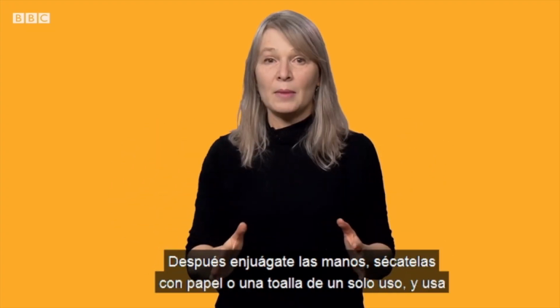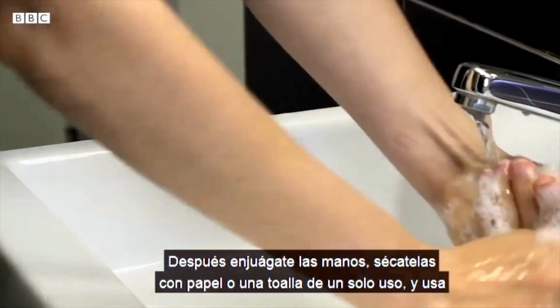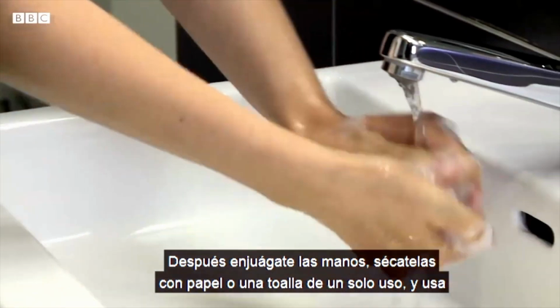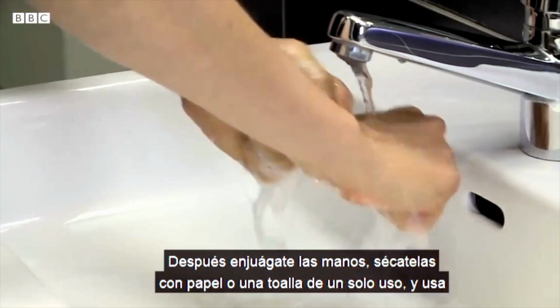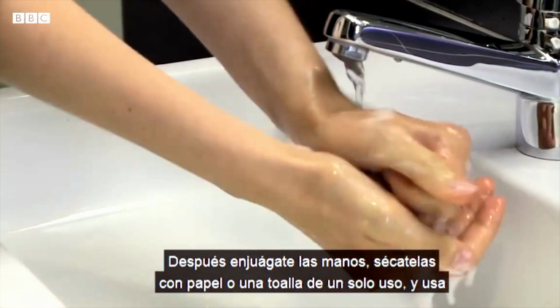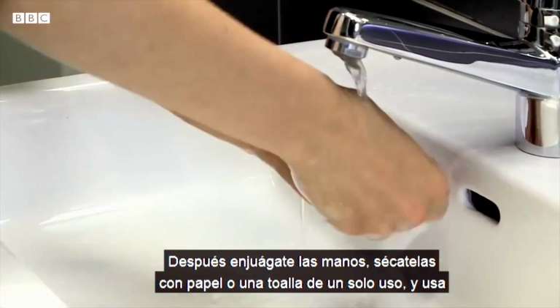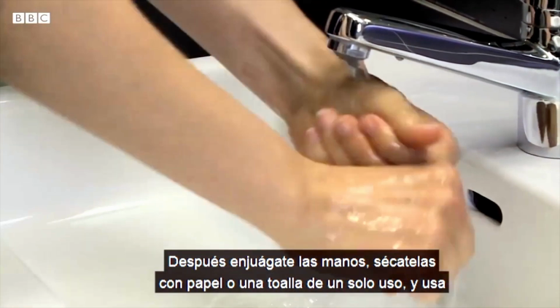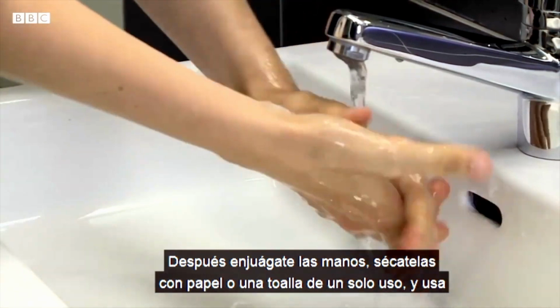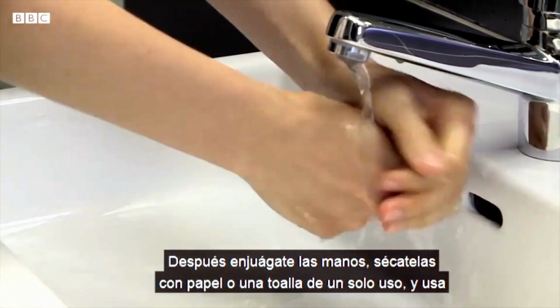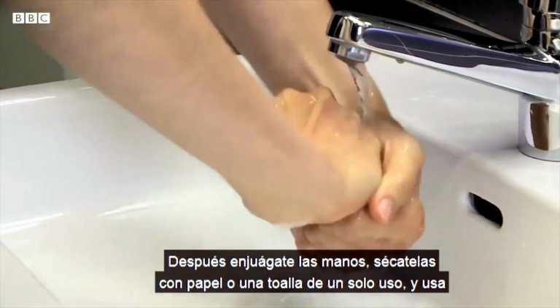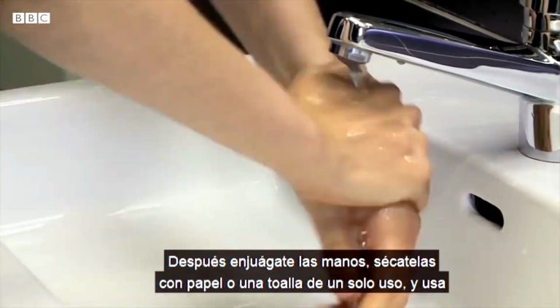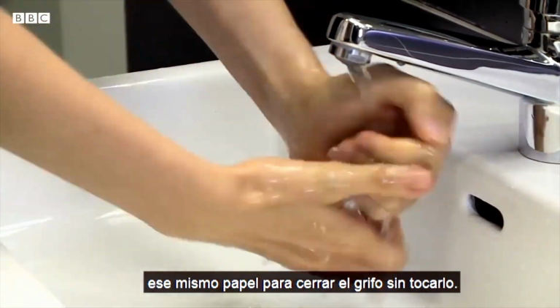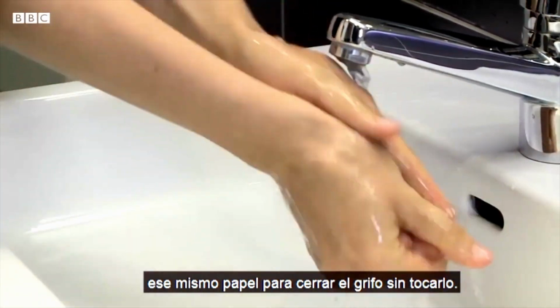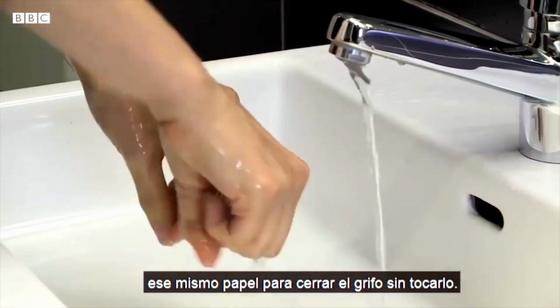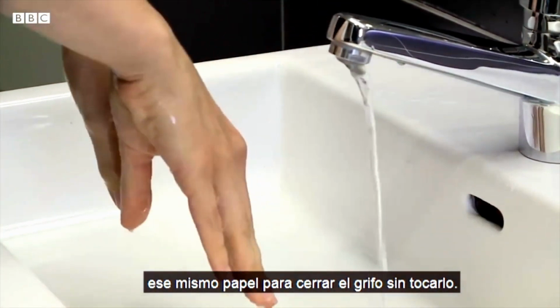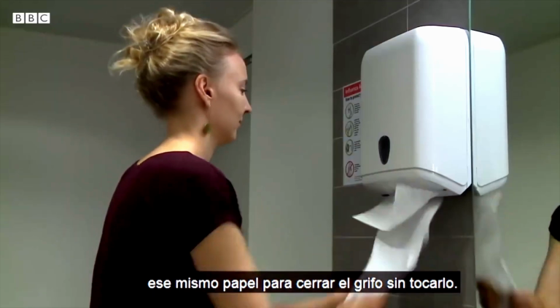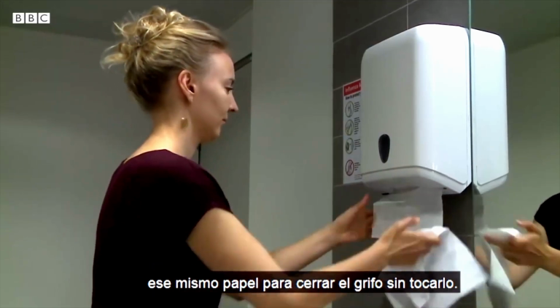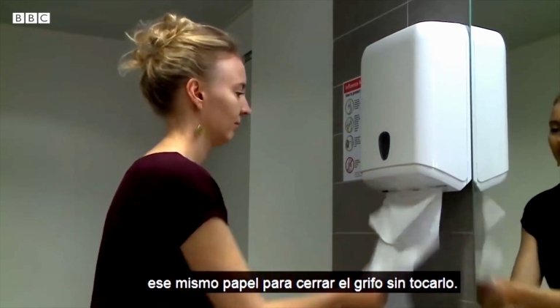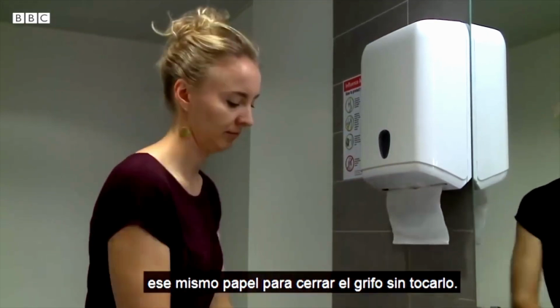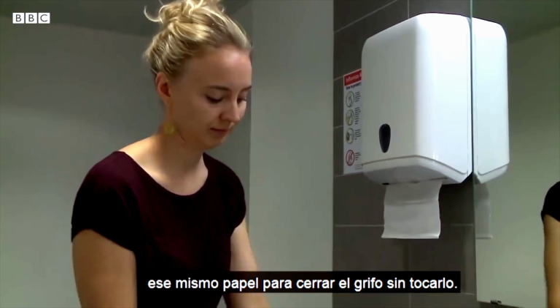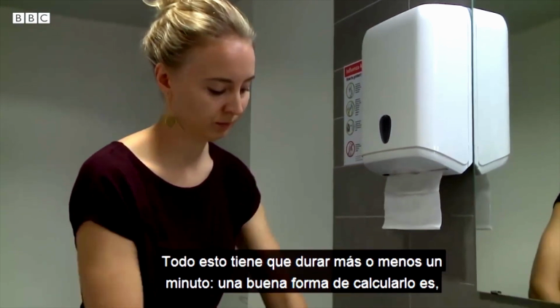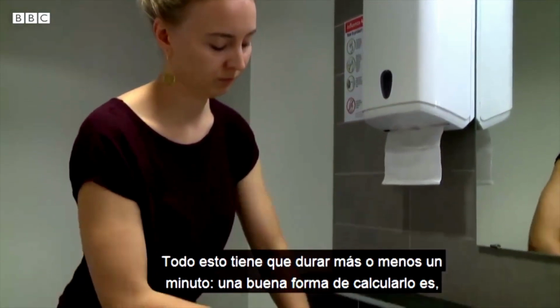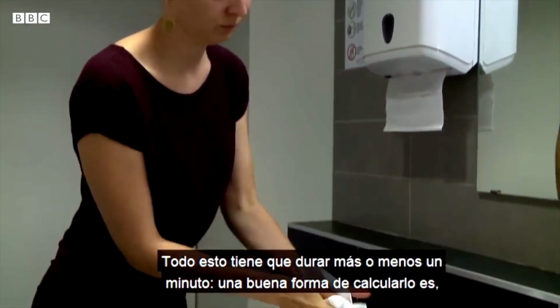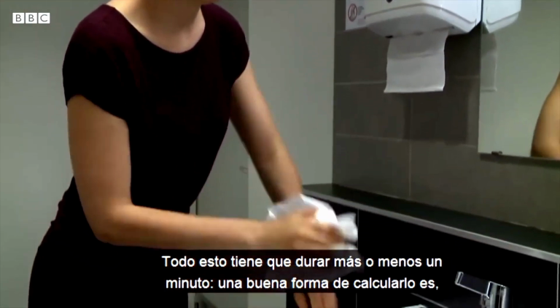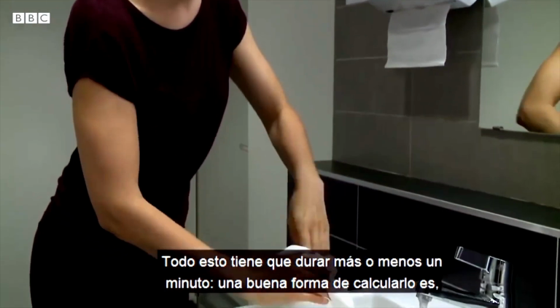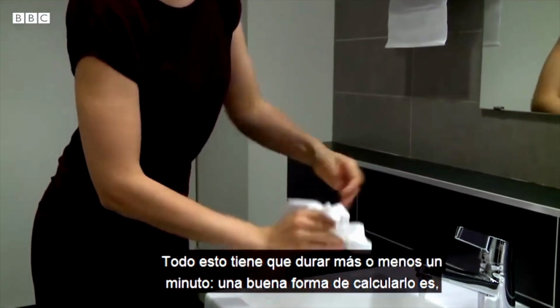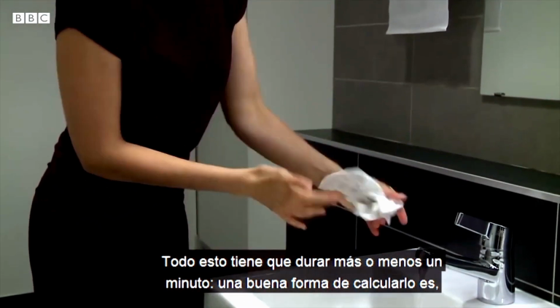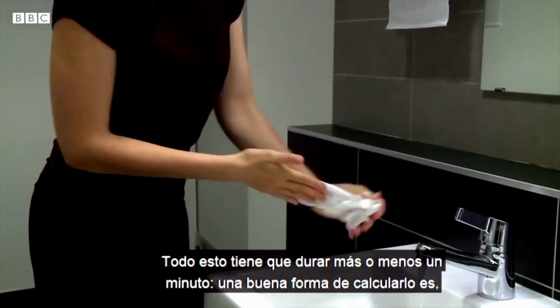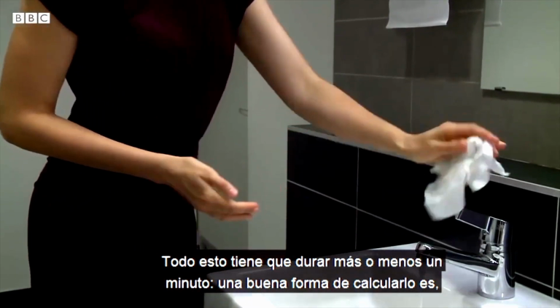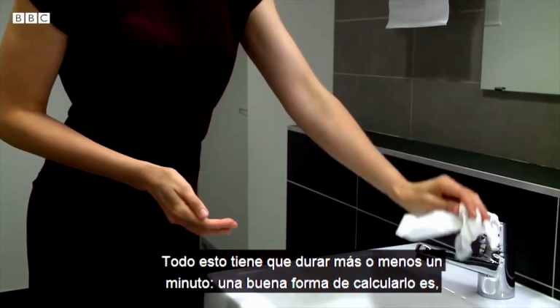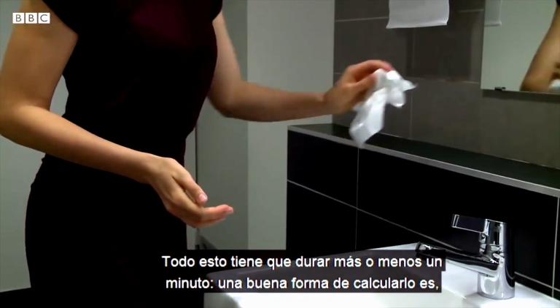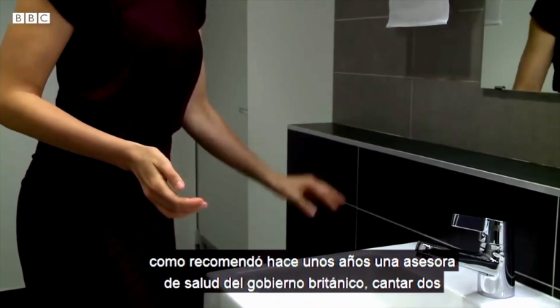Después enjuágate las manos, sécatelas con un papel o una toalla de un solo uso, y usa ese mismo papel para cerrar el grifo sin tocarlo. Esto tiene que durar más o menos un minuto.